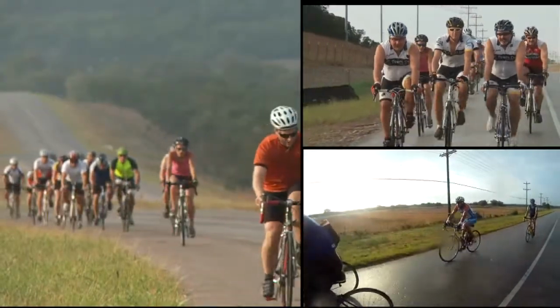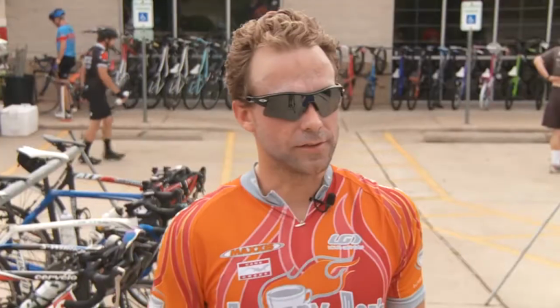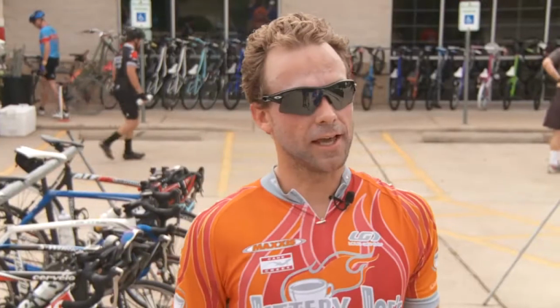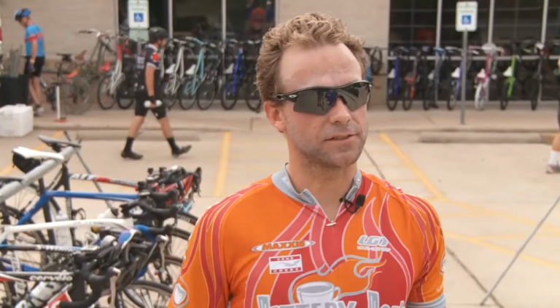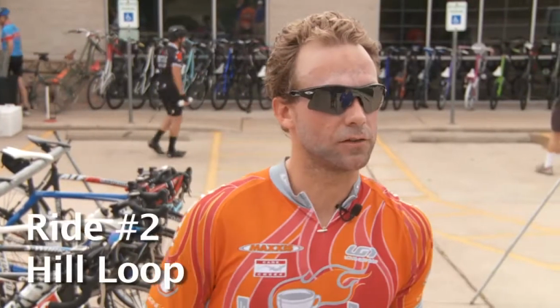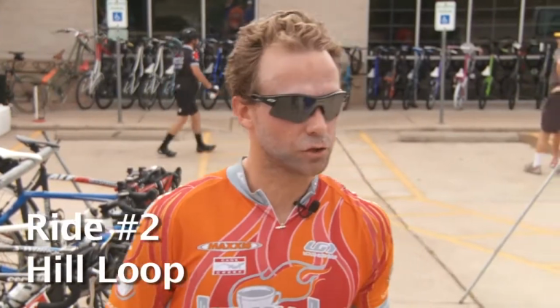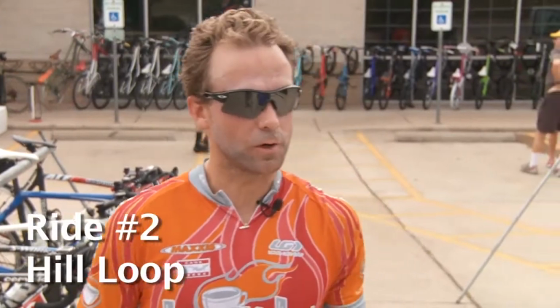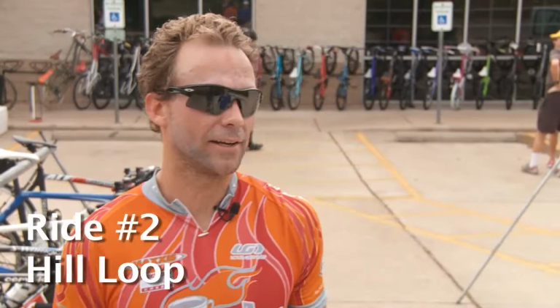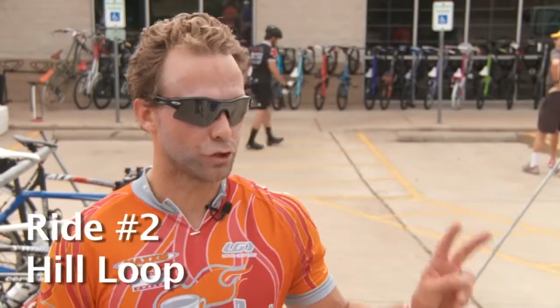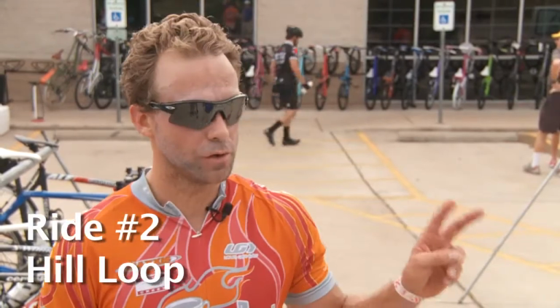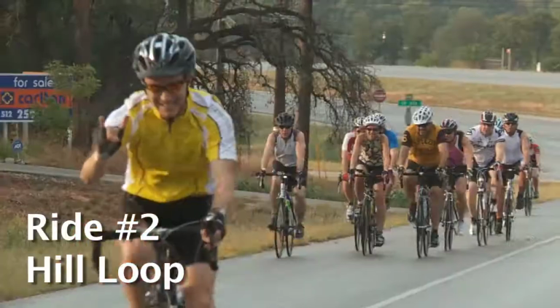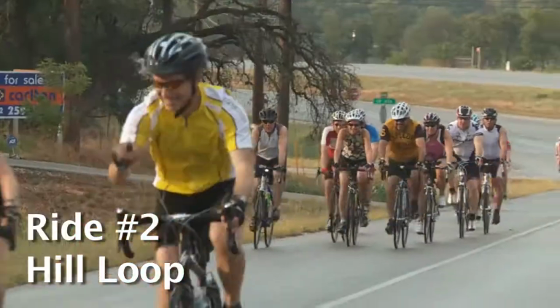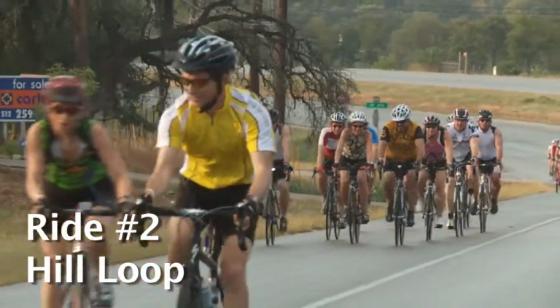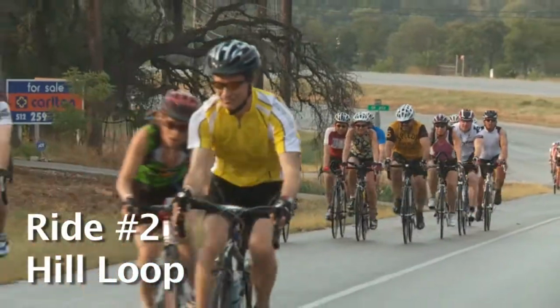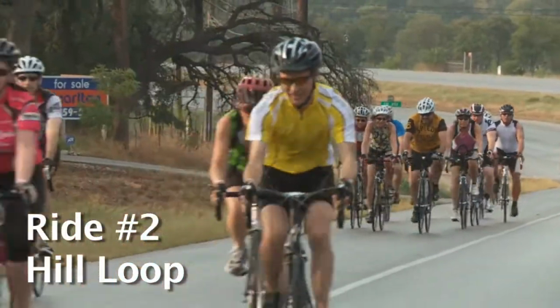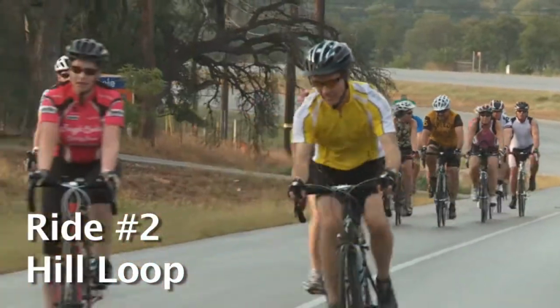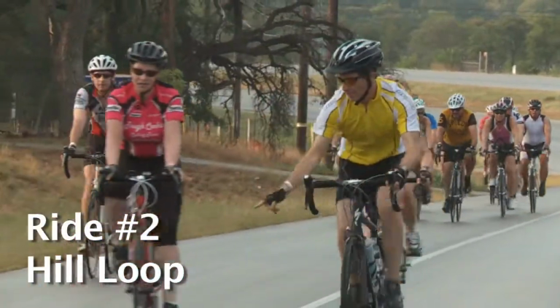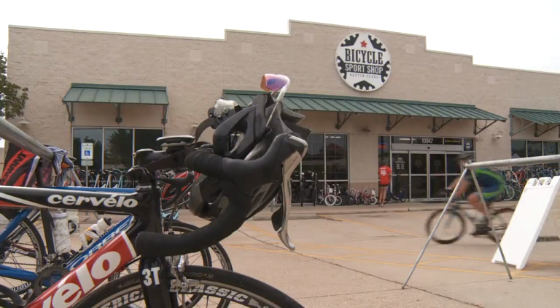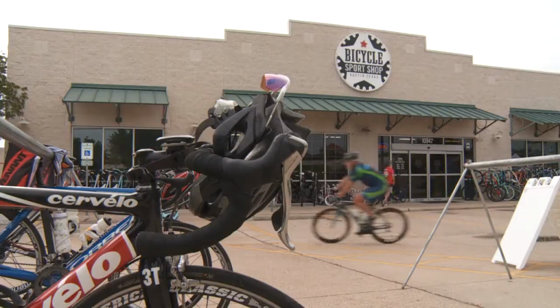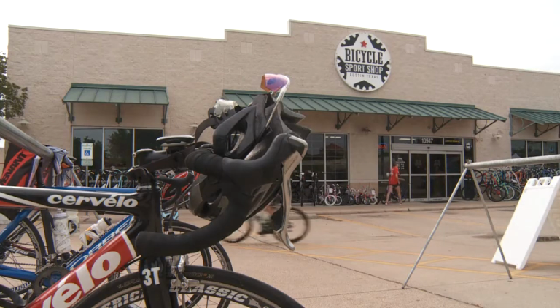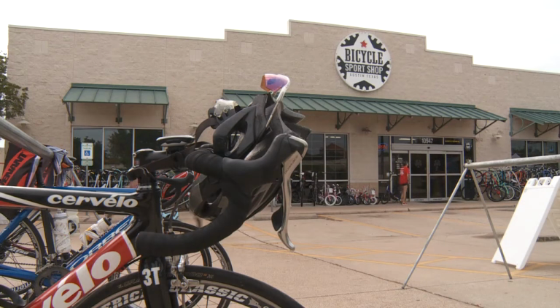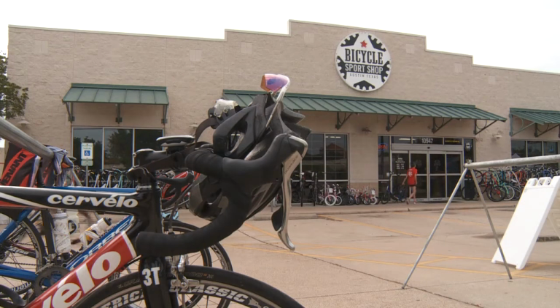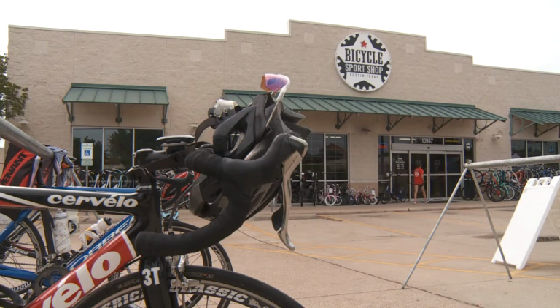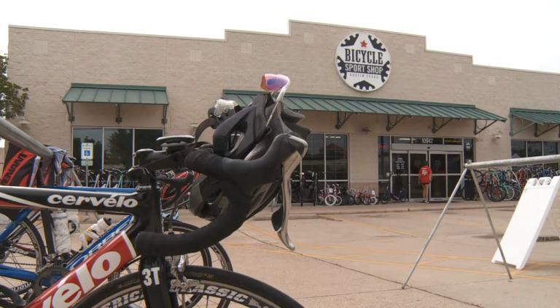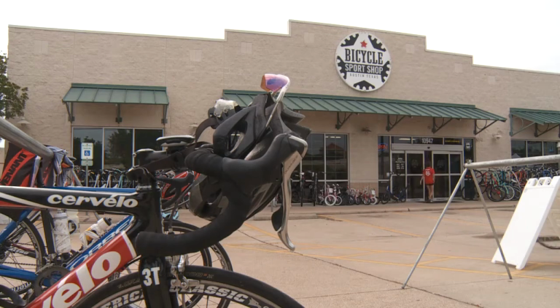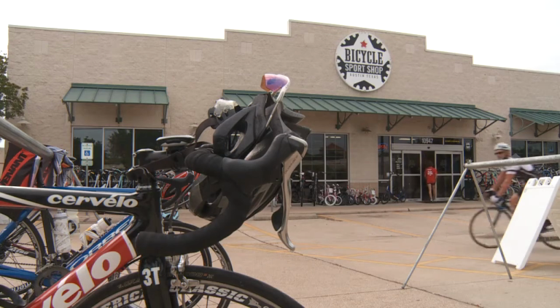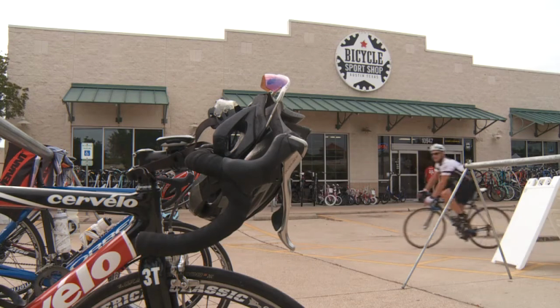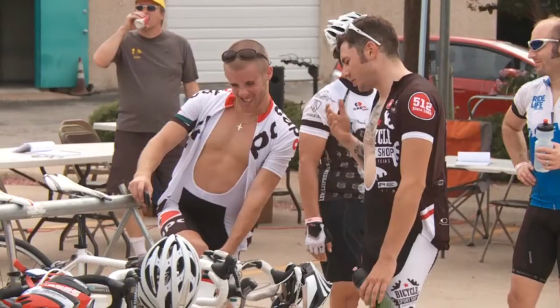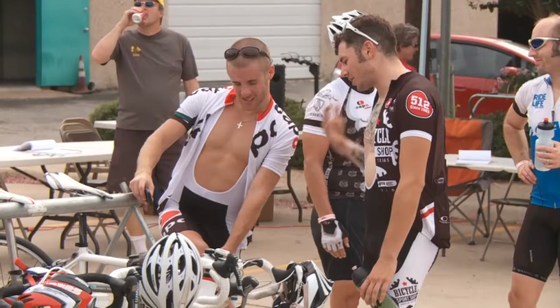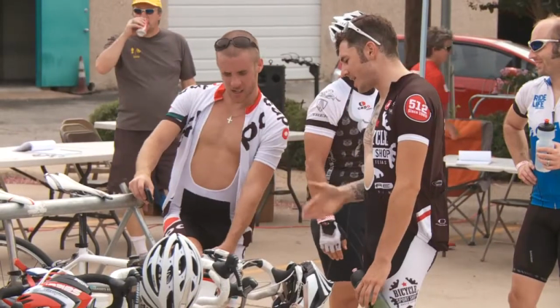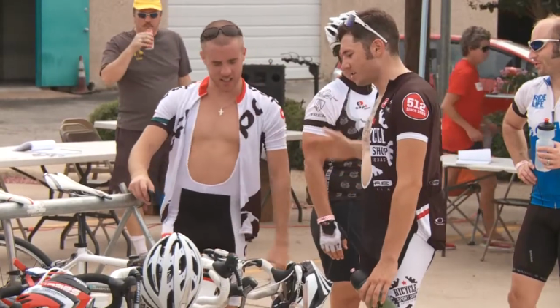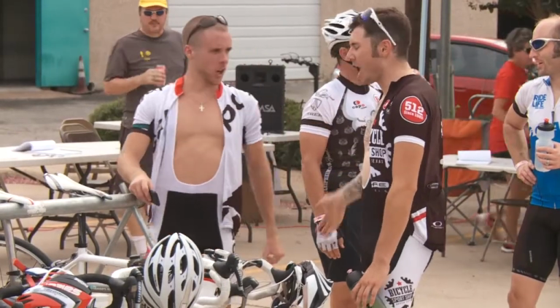This is the Trace Burrito Ride number 2, a 46-mile hill loop, starting out here at Bicycle Sport Shop, just off of Research Boulevard in Central Austin.